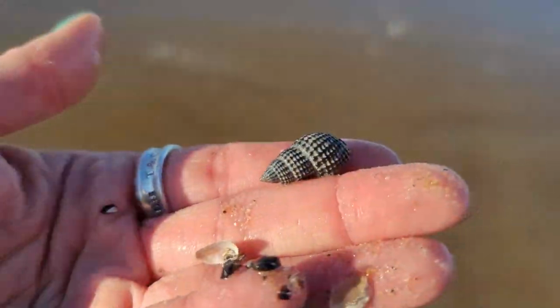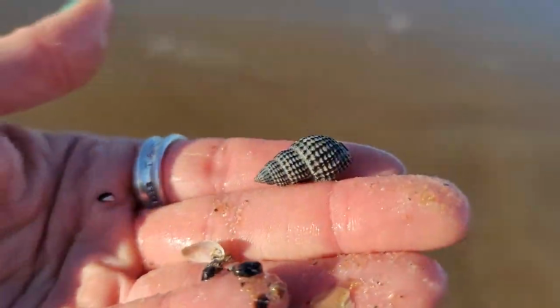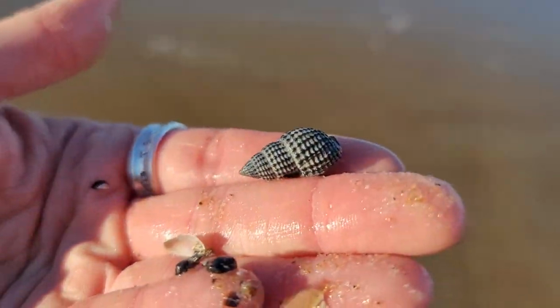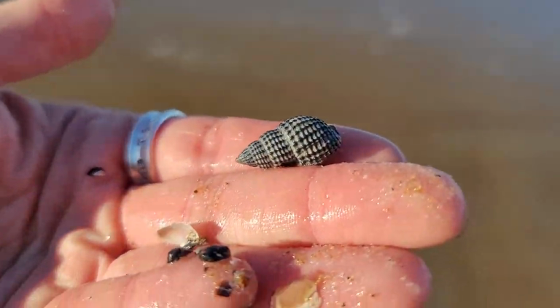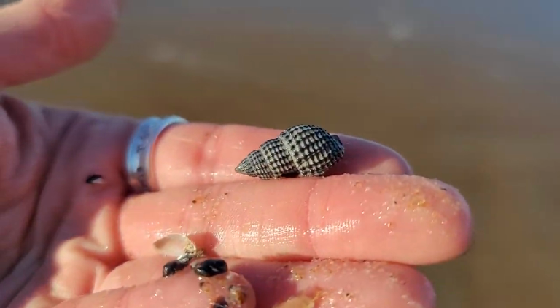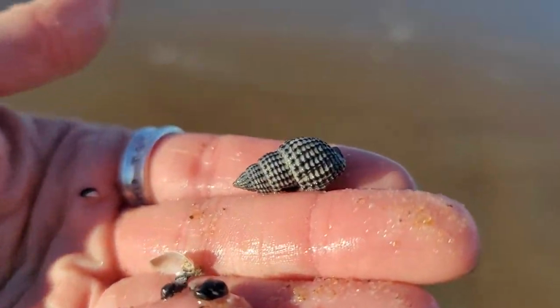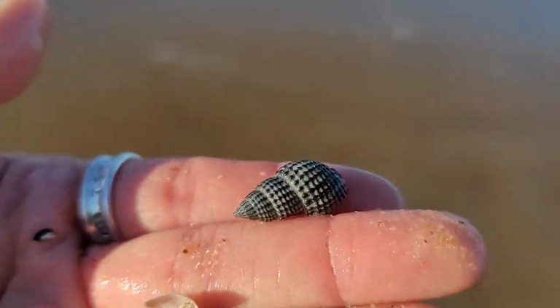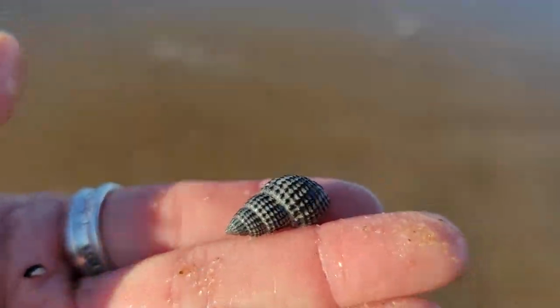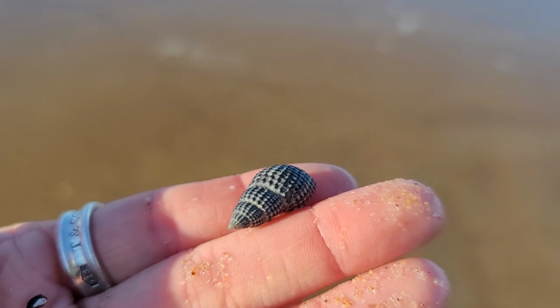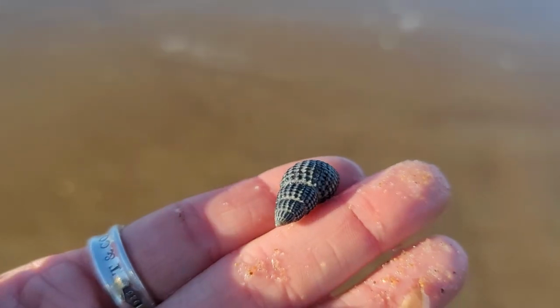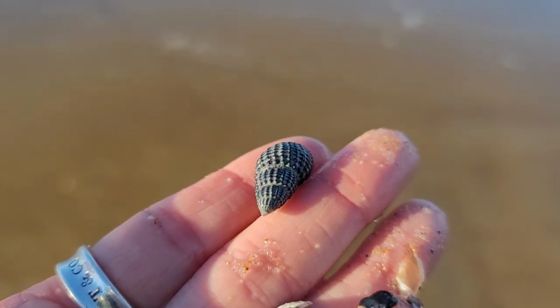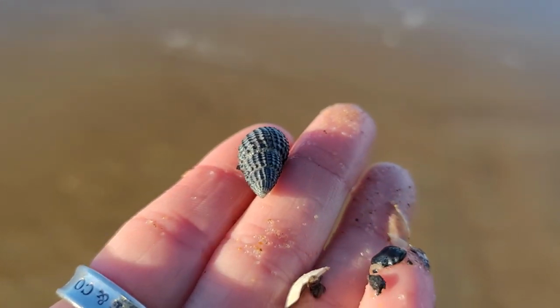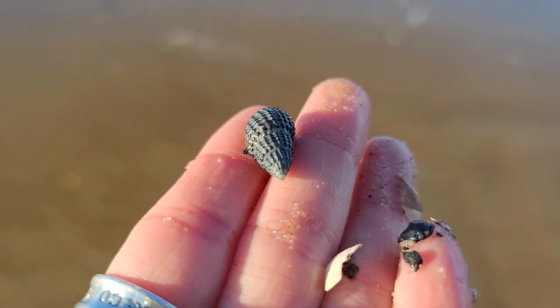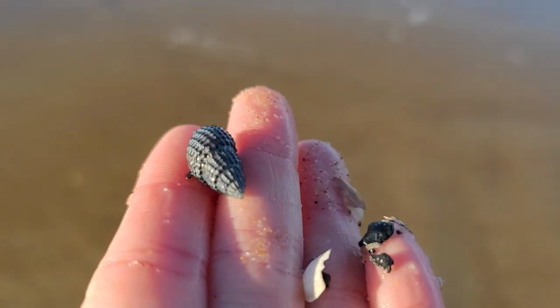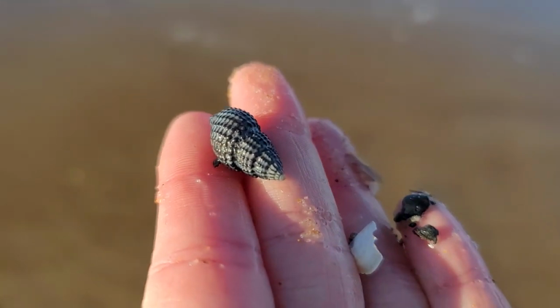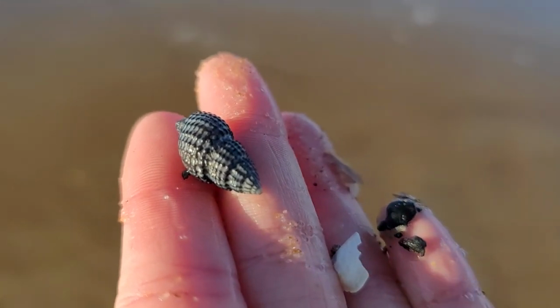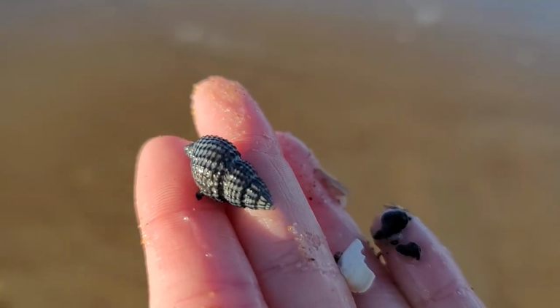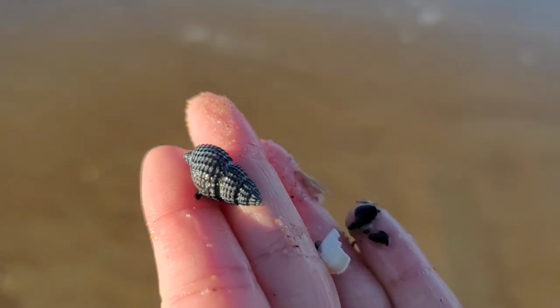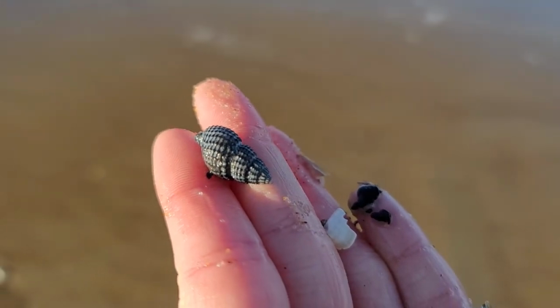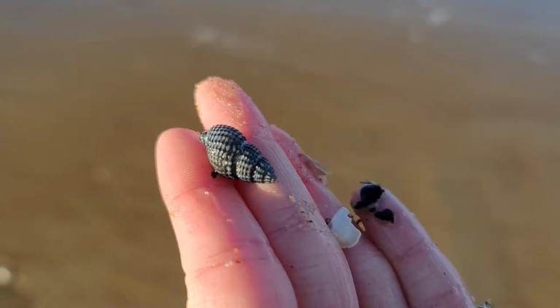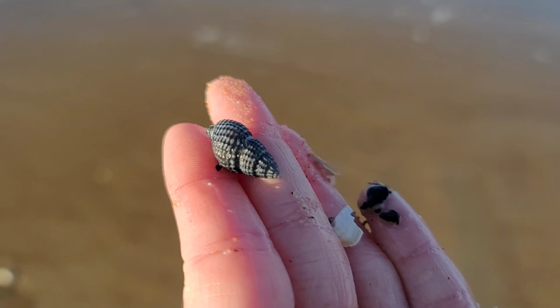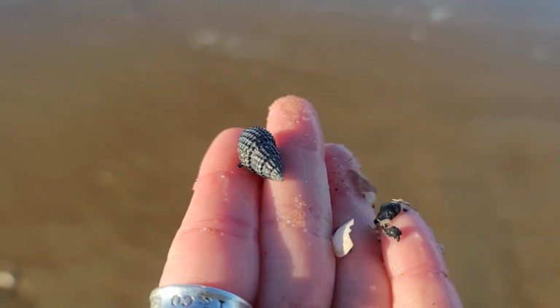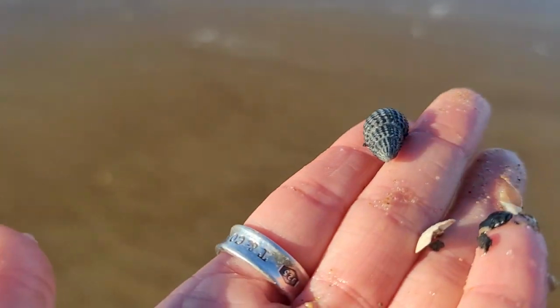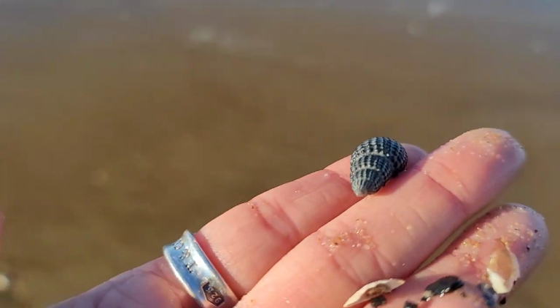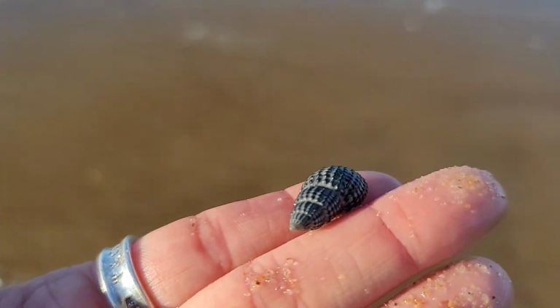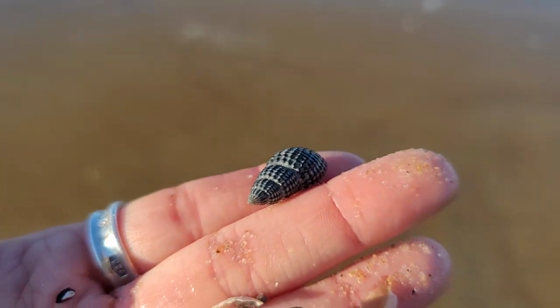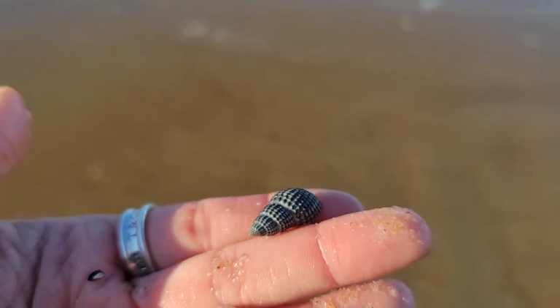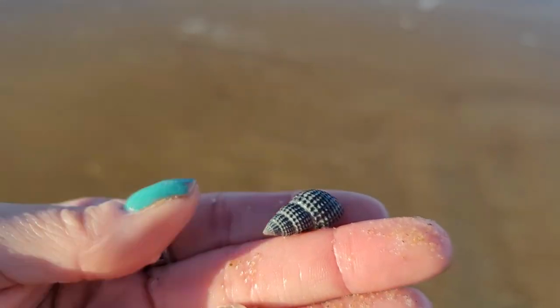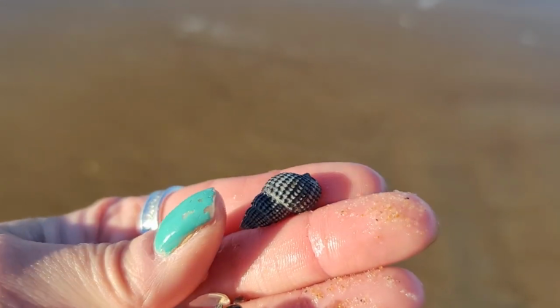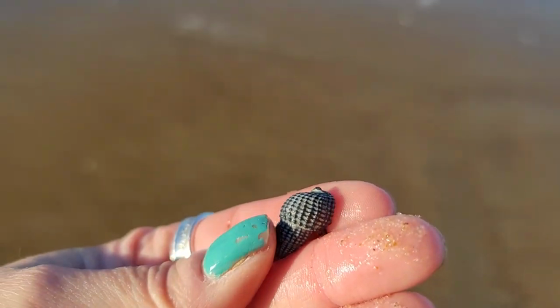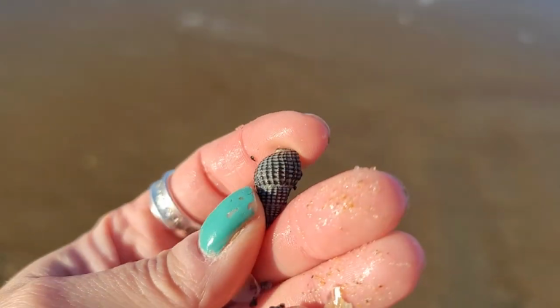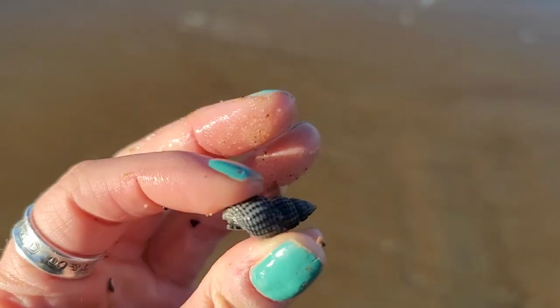Awesome — a basket whelk! Look at the detail on that. It's a New England basket whelk, and it does look like a little weaved basket. It's a good find.